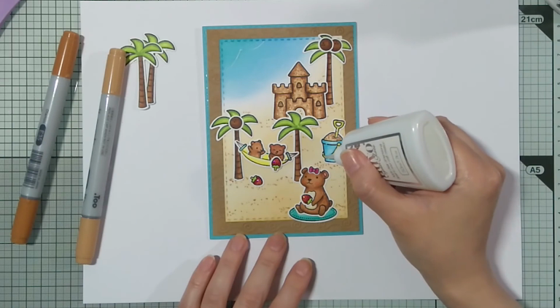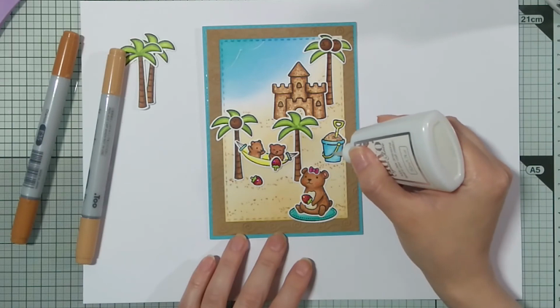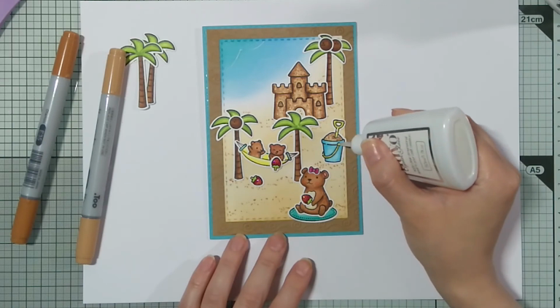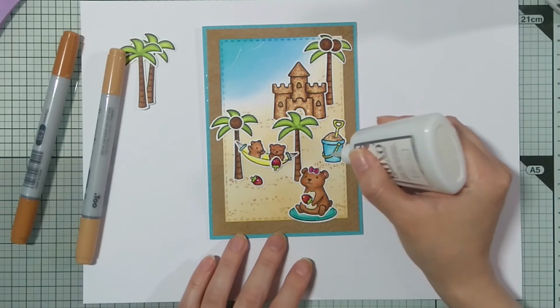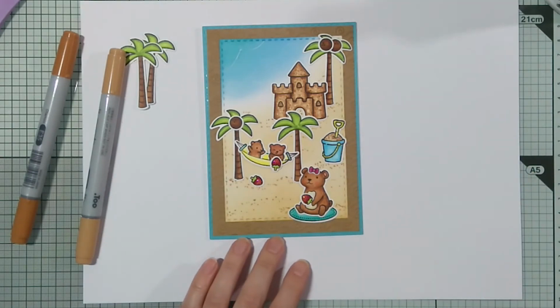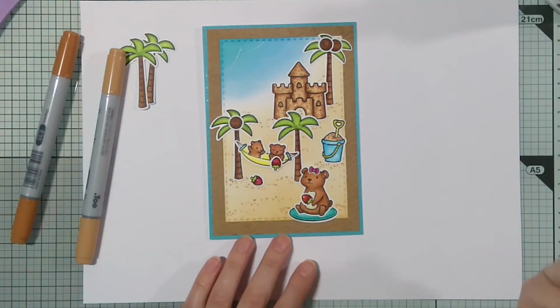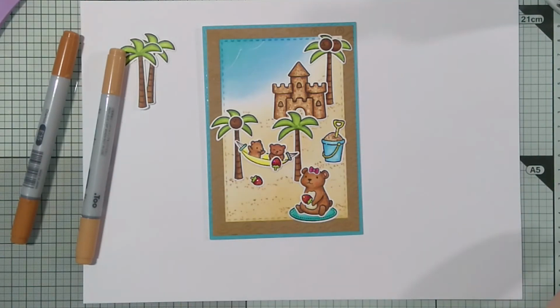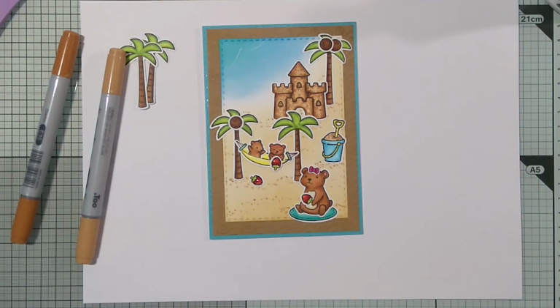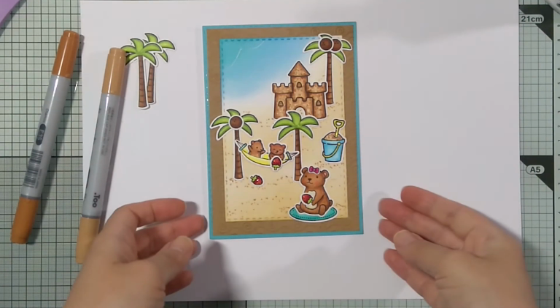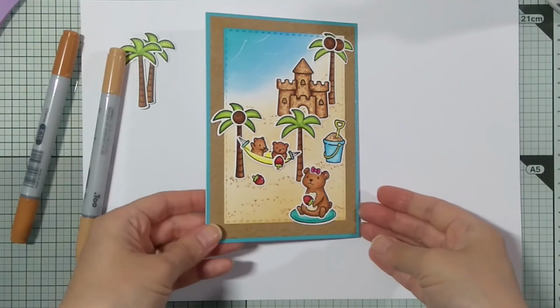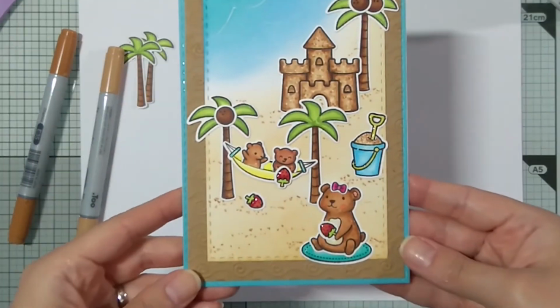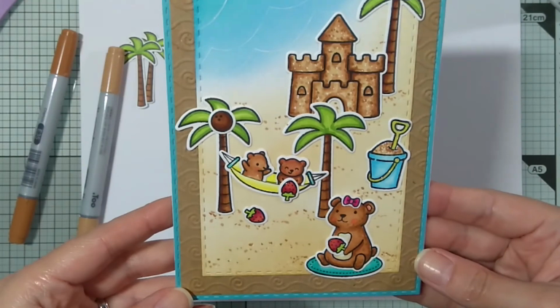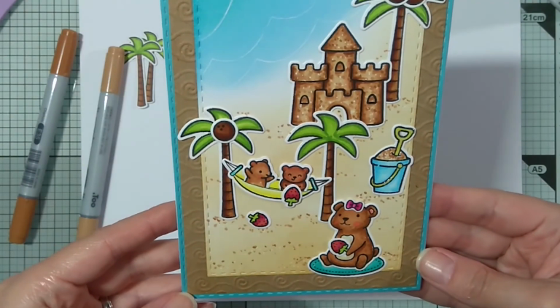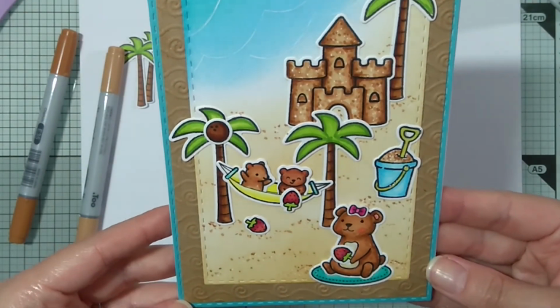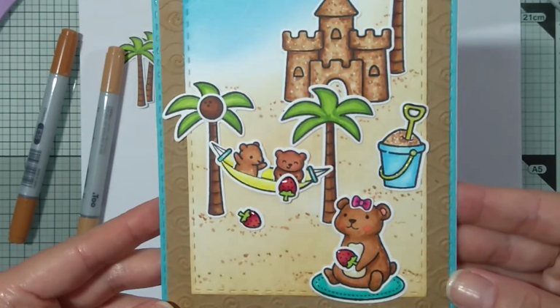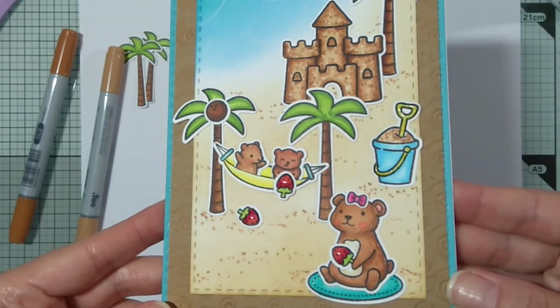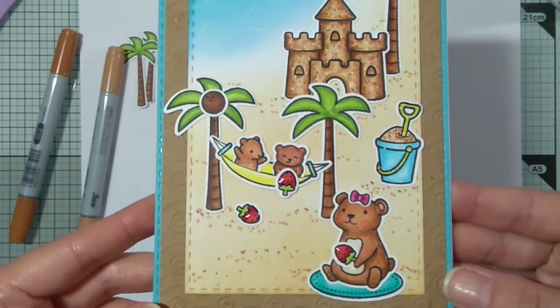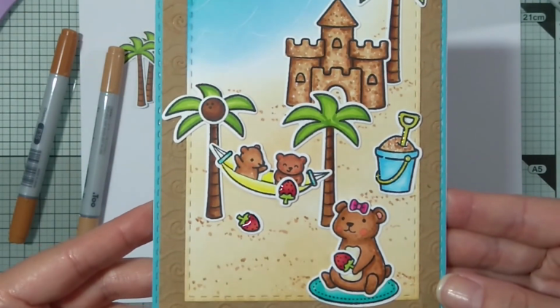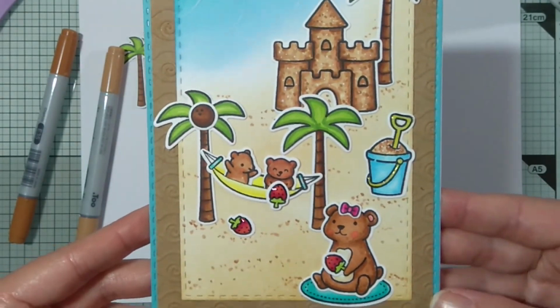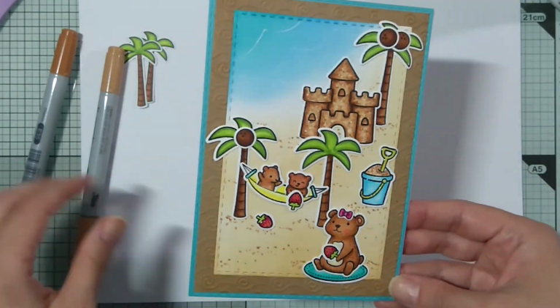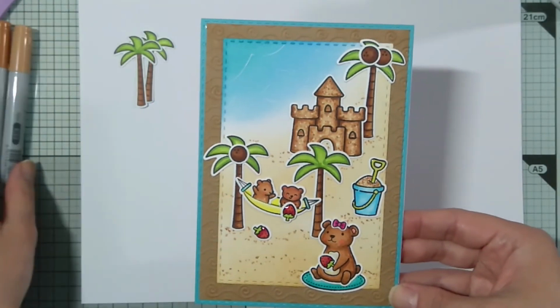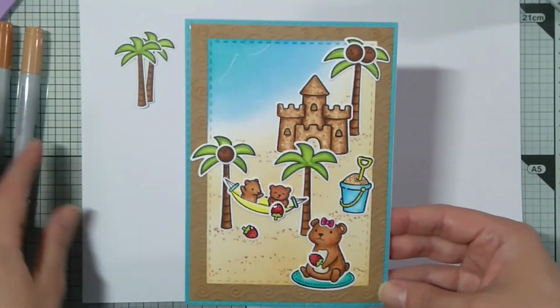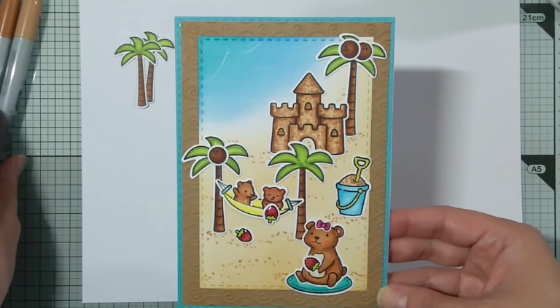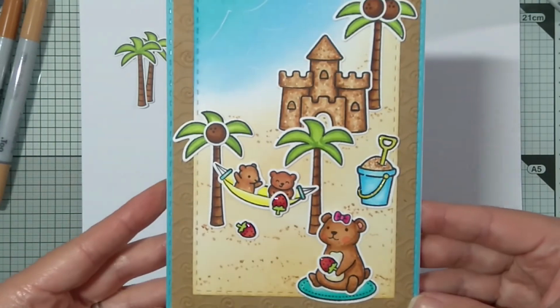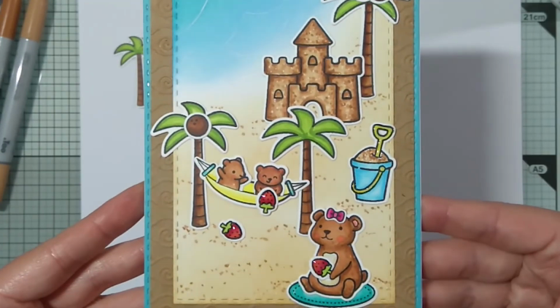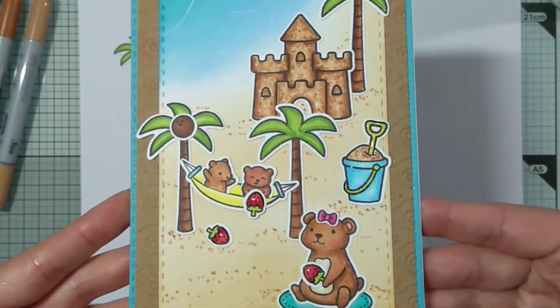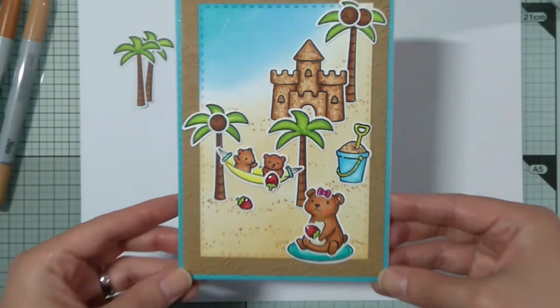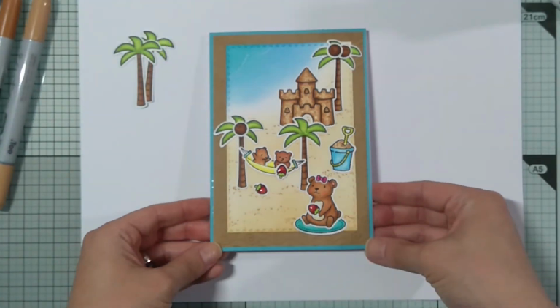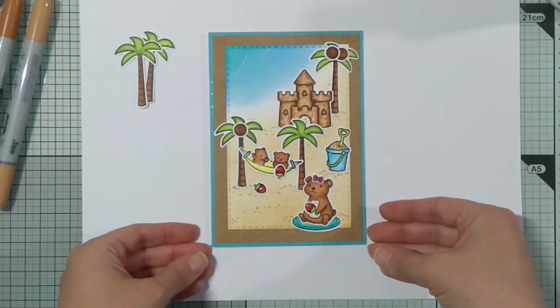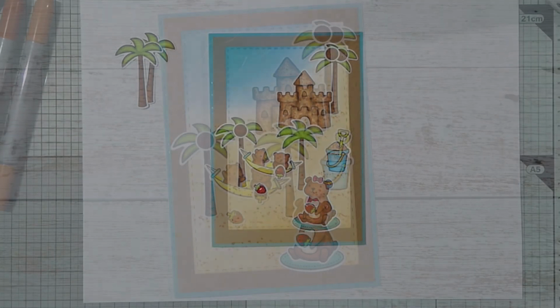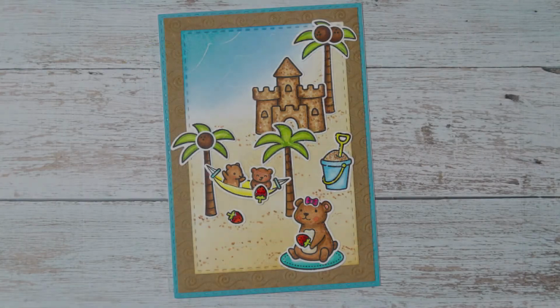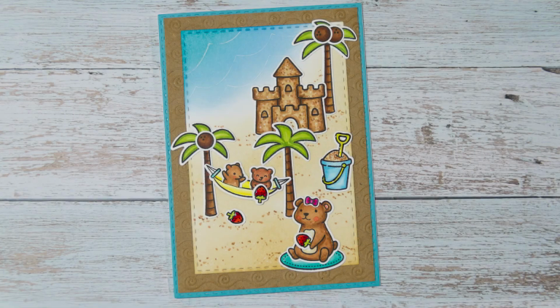And this is my finished card. I hope you enjoyed the video. I hope you will also go to the next person on the hop. Have a nice day! Bye!